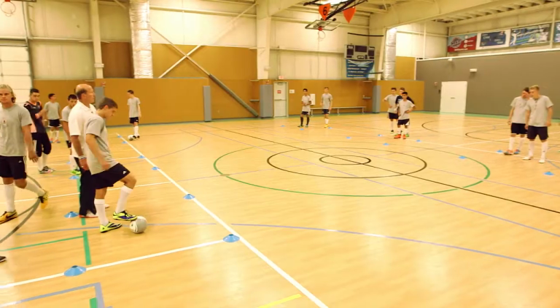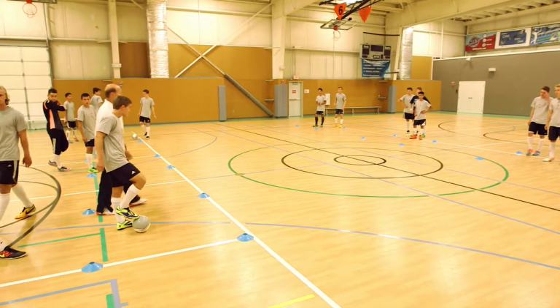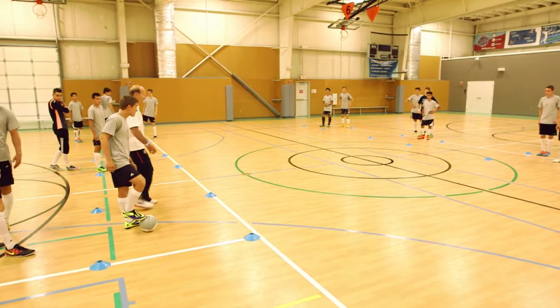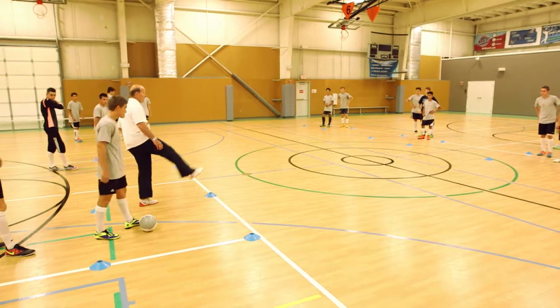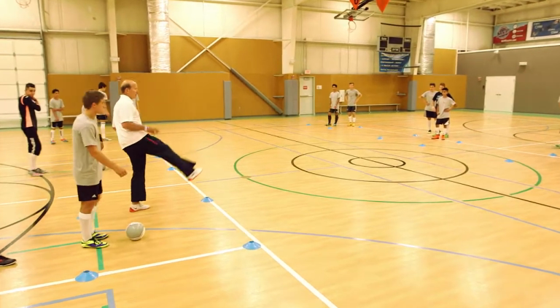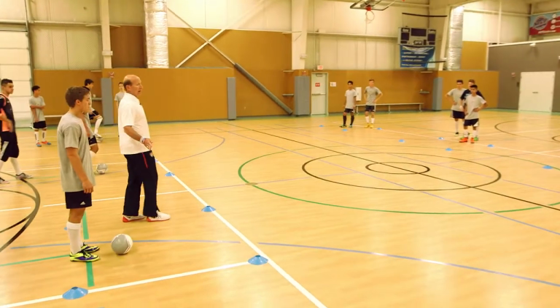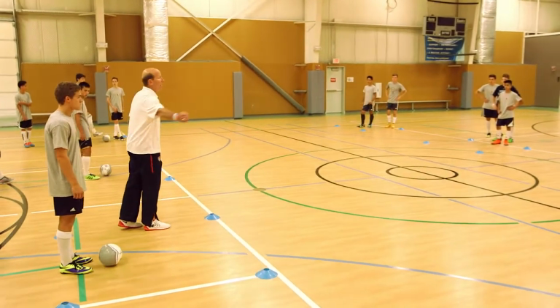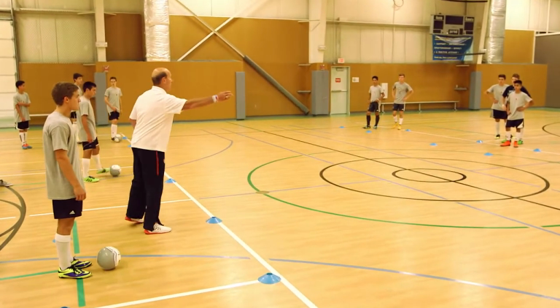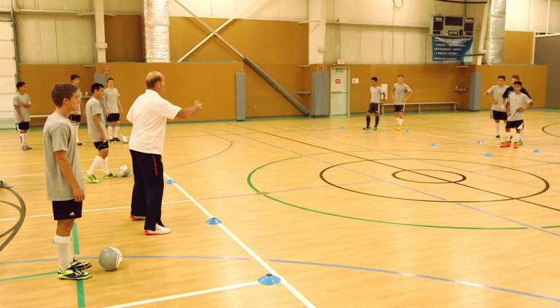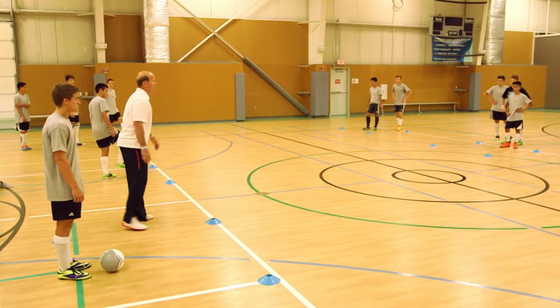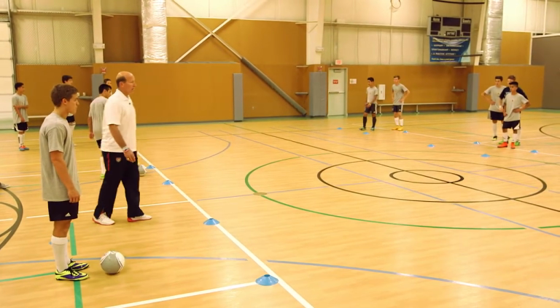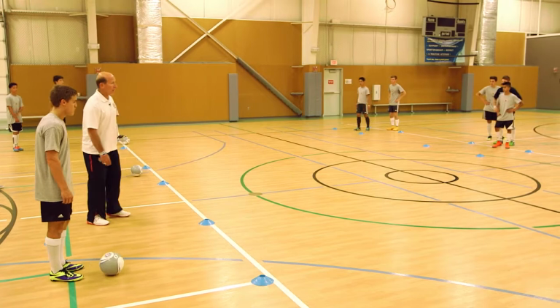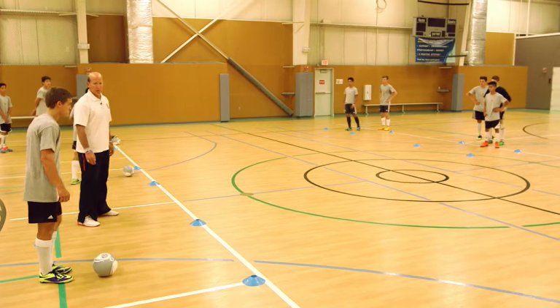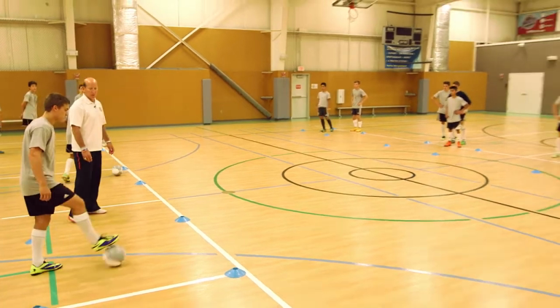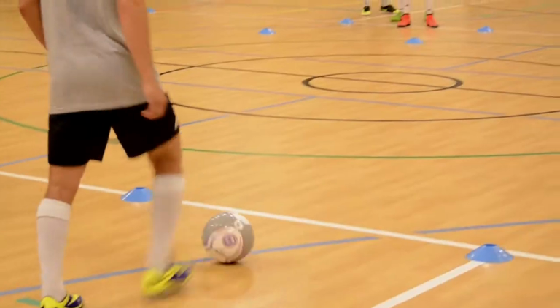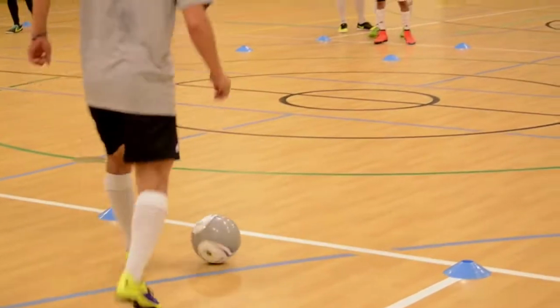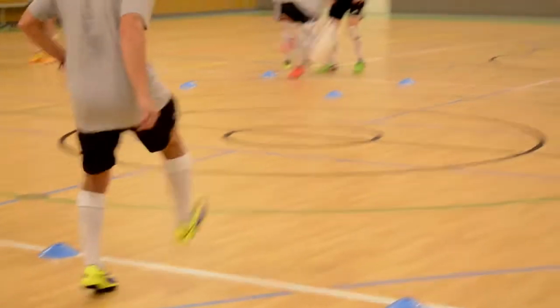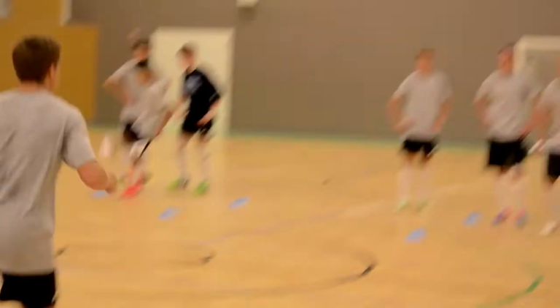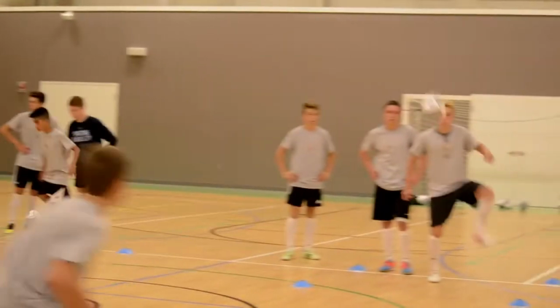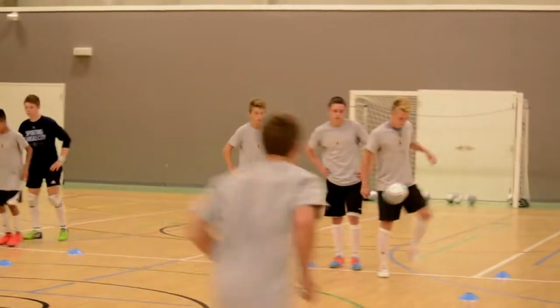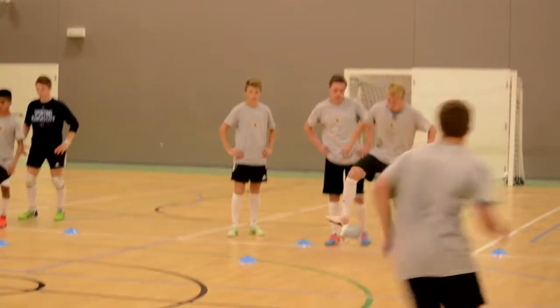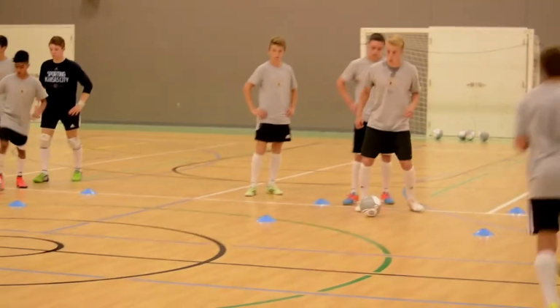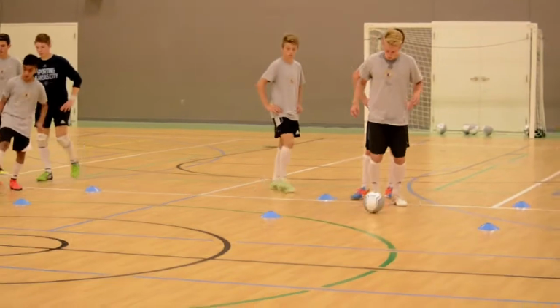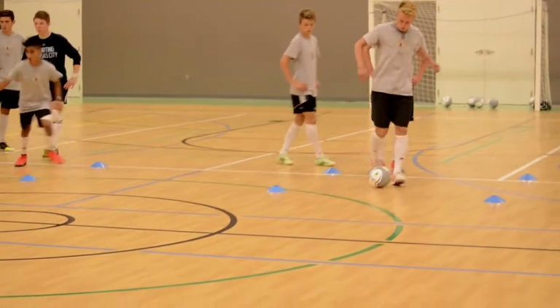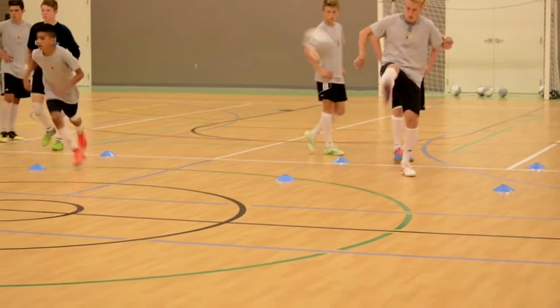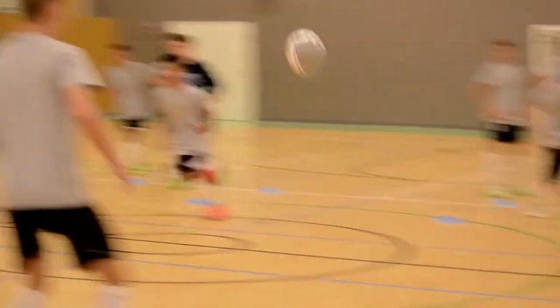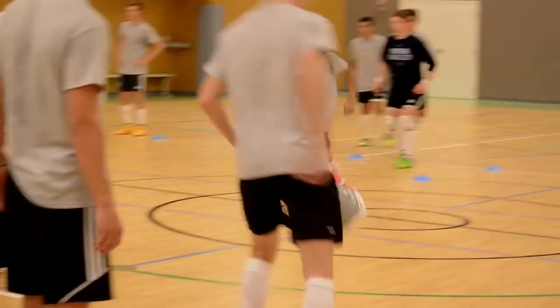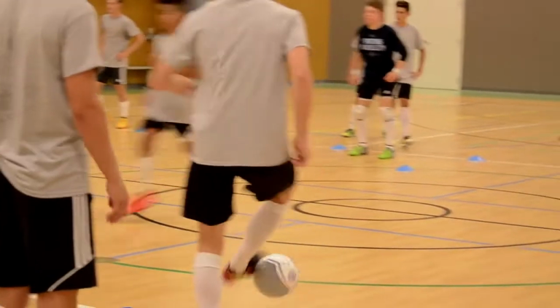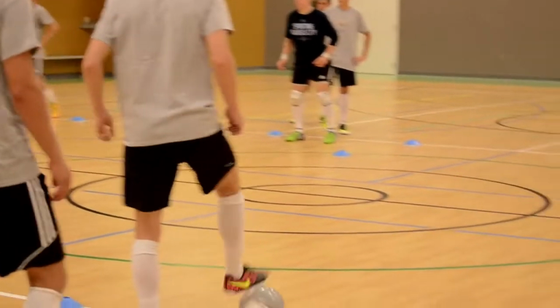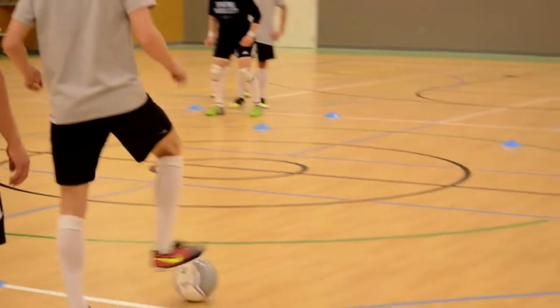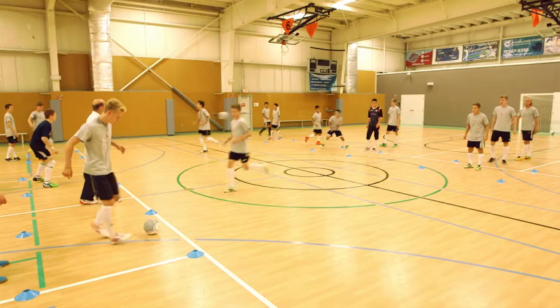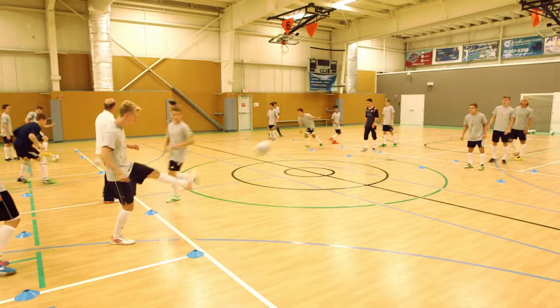All right, so let's find now the opposite player and change lines. Over the middle — and change. Try to receive the ball with the sole of your foot. Sole of your foot.